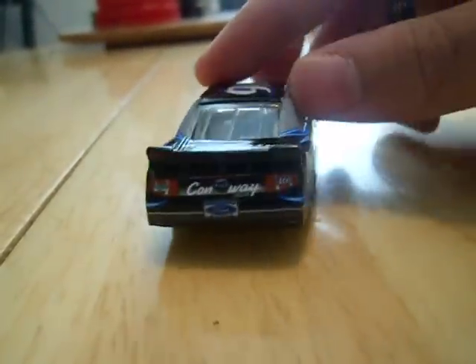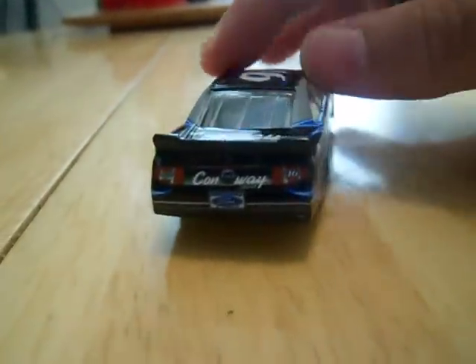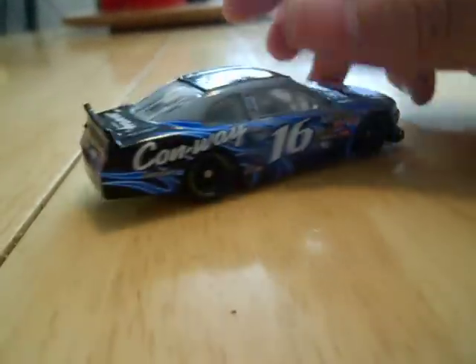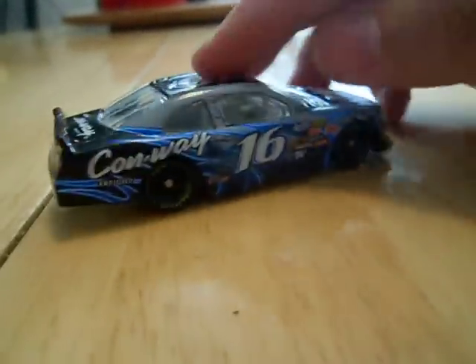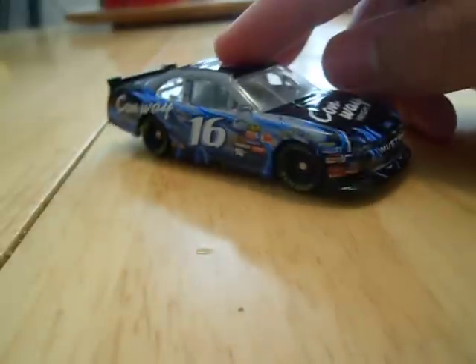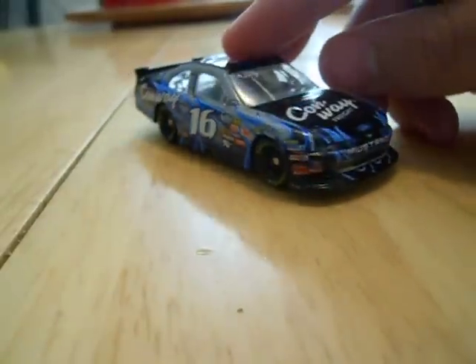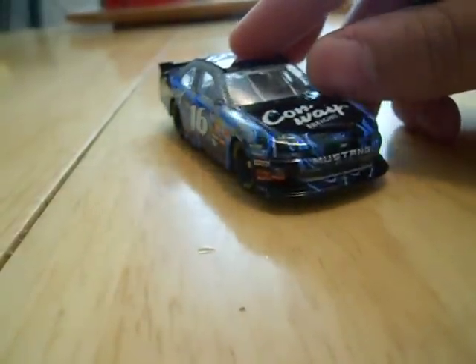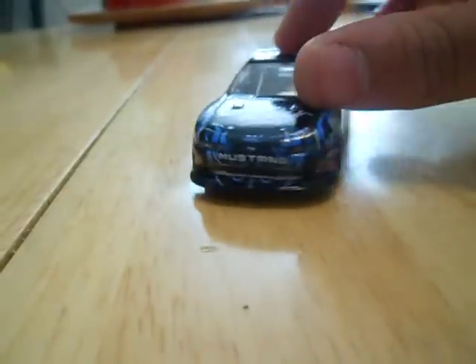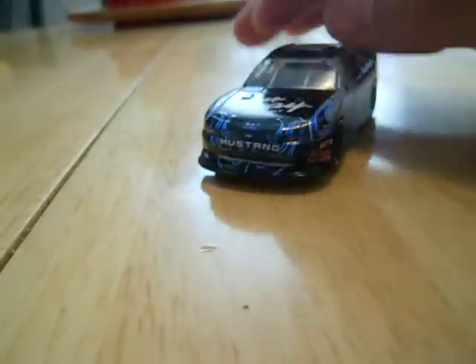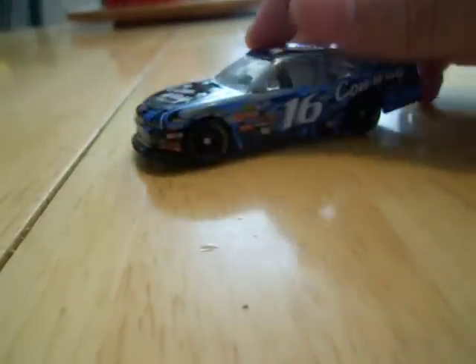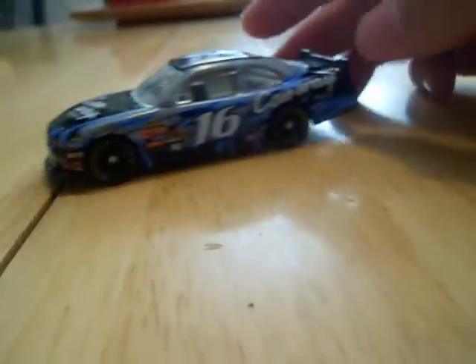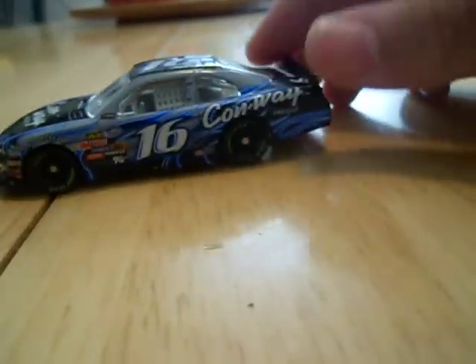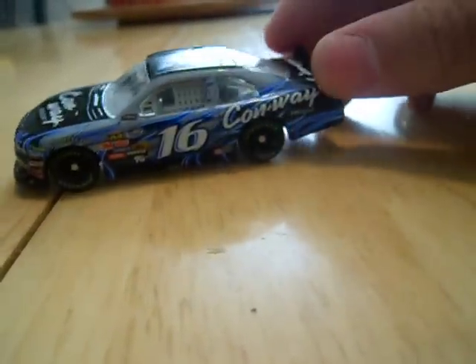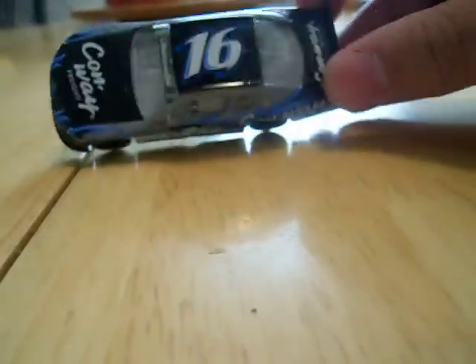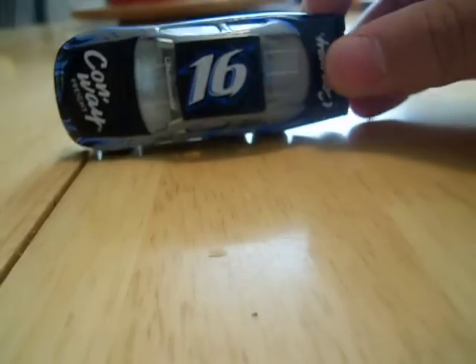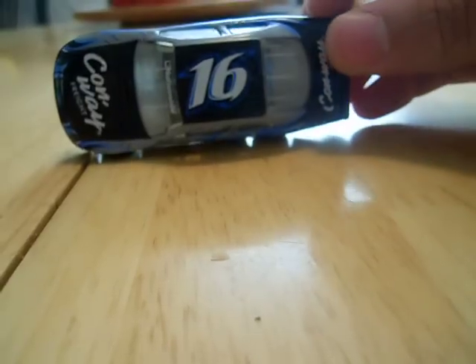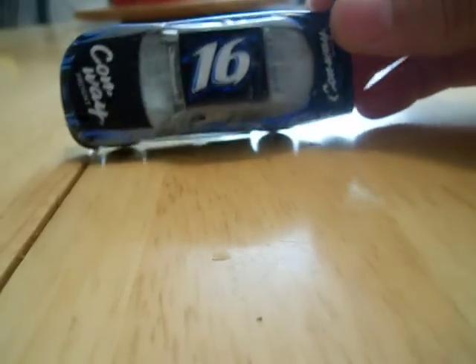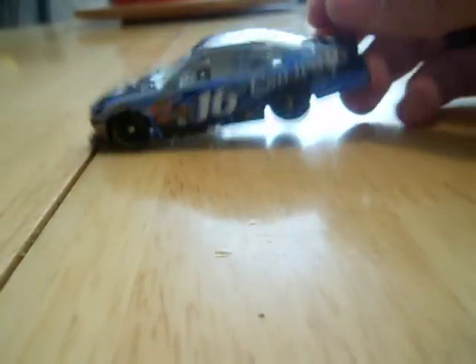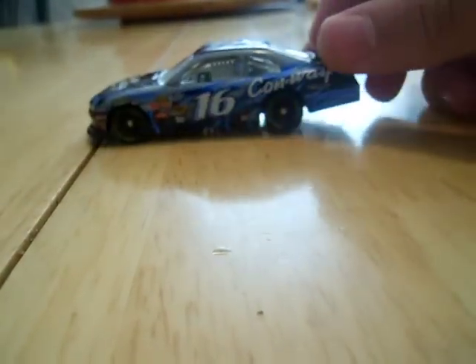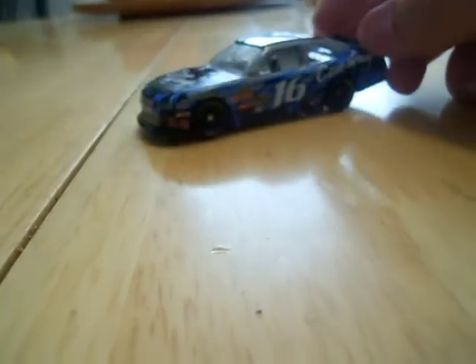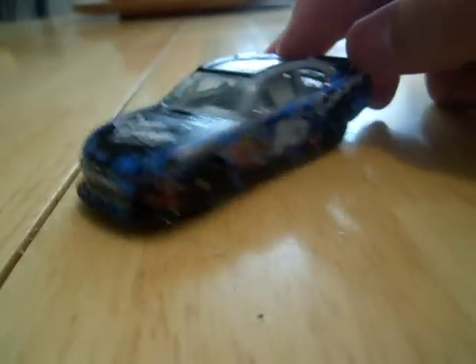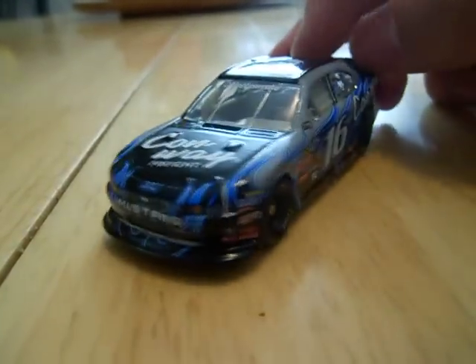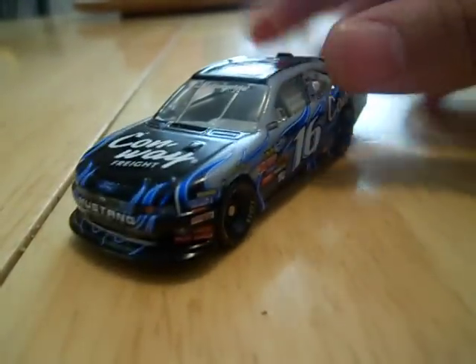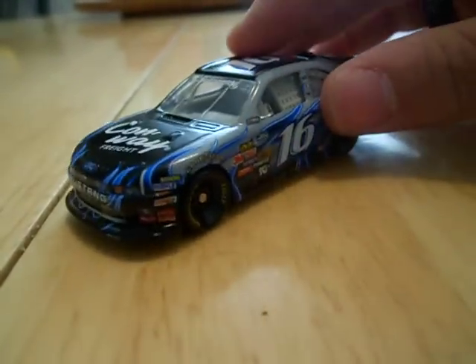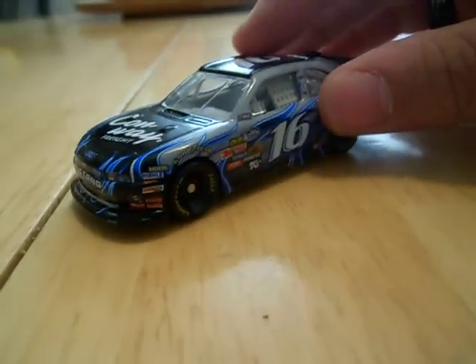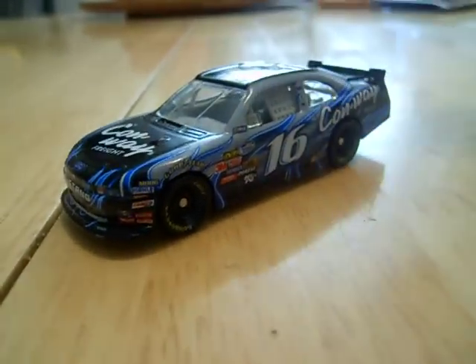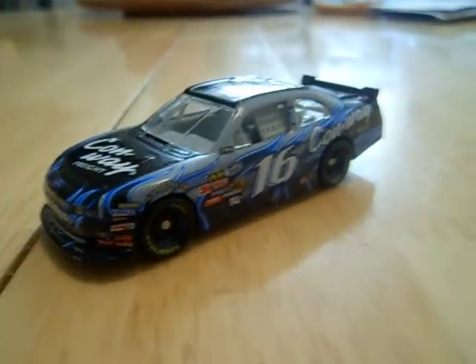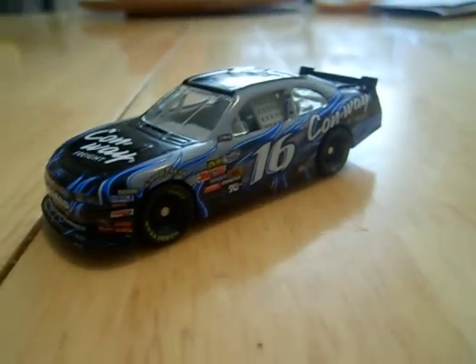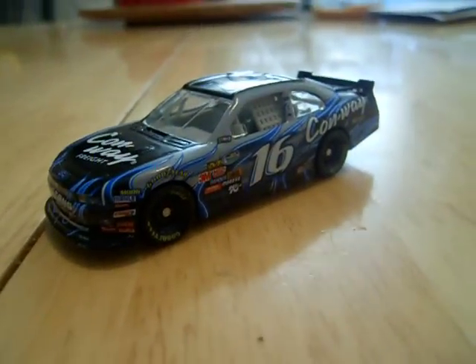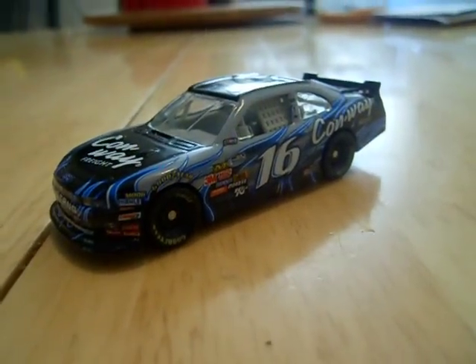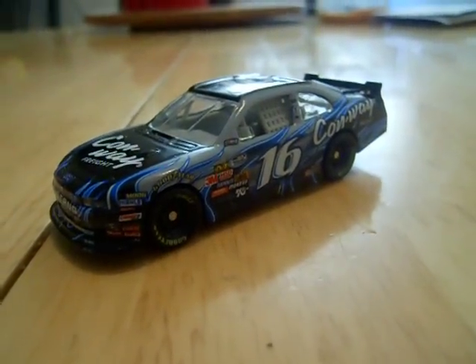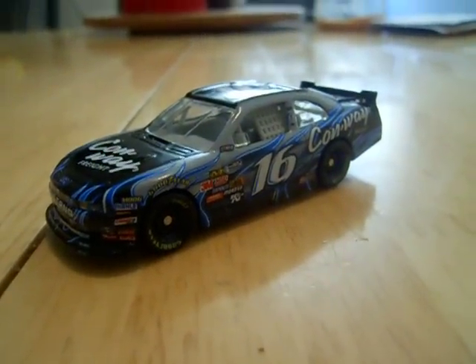Please vote Colin Brown for most popular driver in the Nationwide Series. I've been voting for a while too. Here's the car, and I hope you all enjoyed this review. Thank you all for watching.